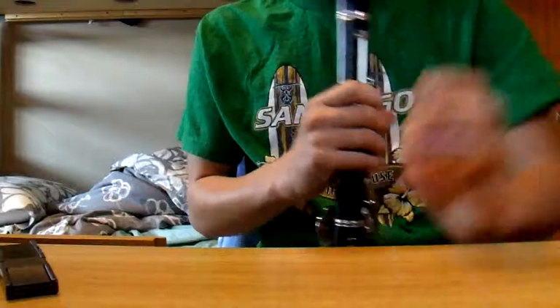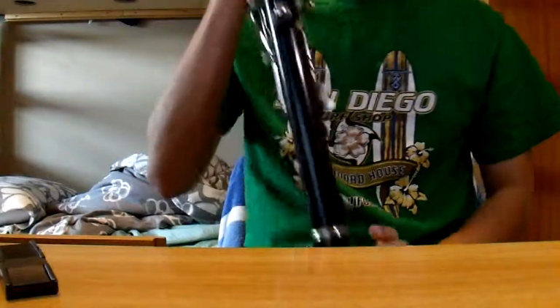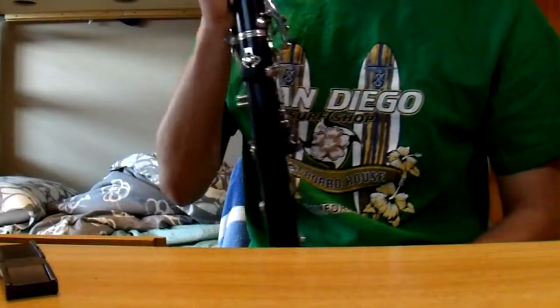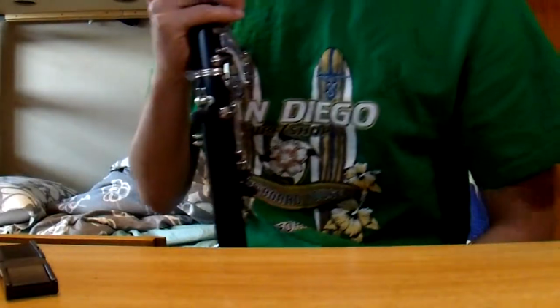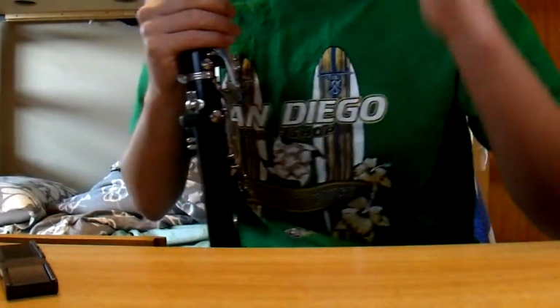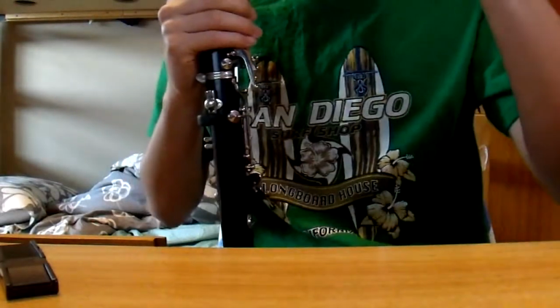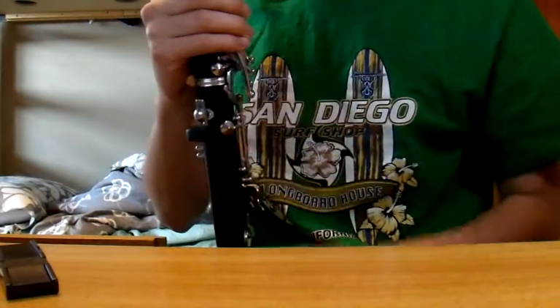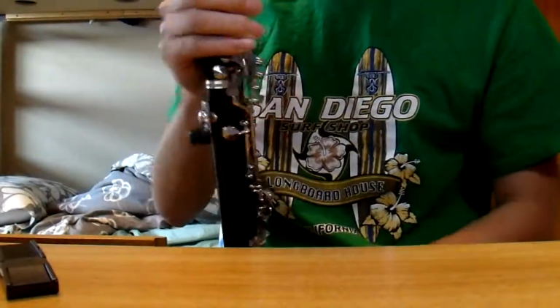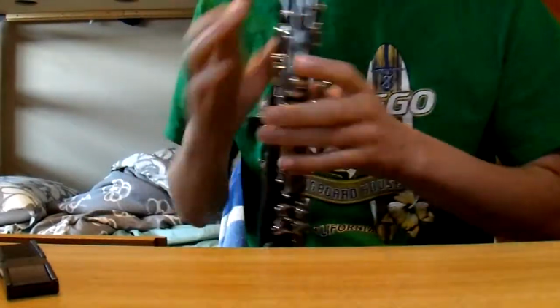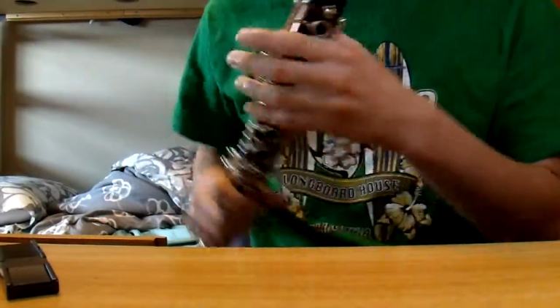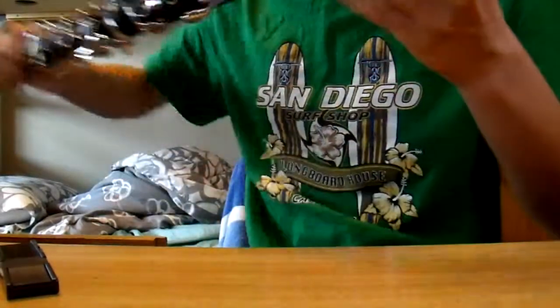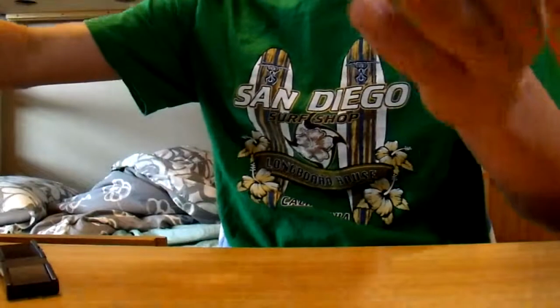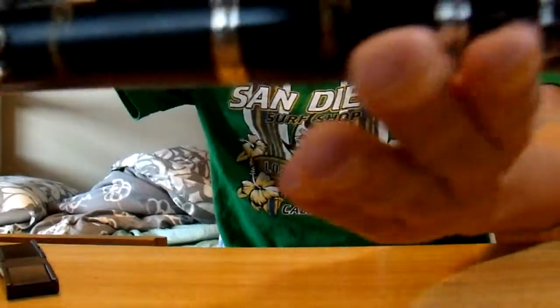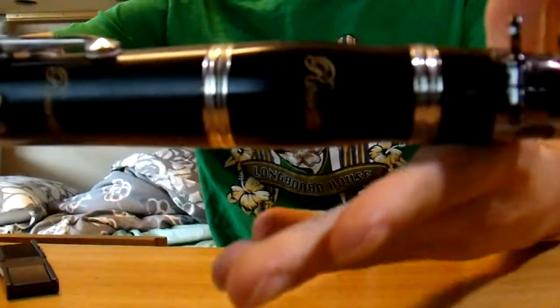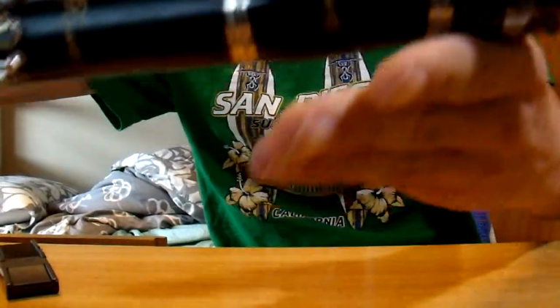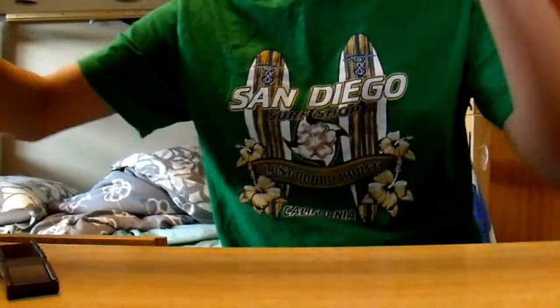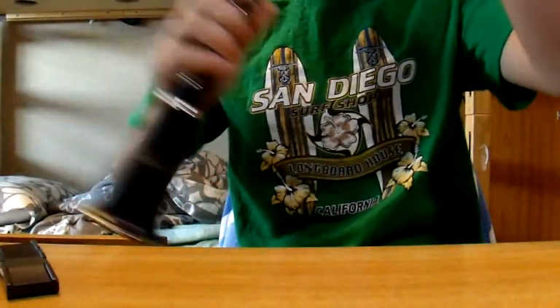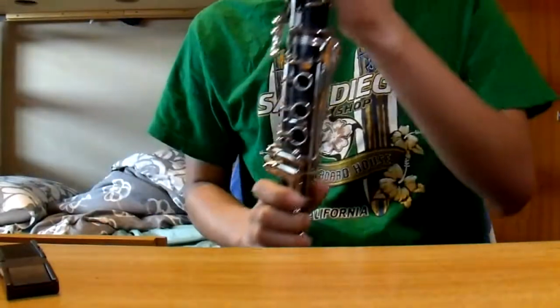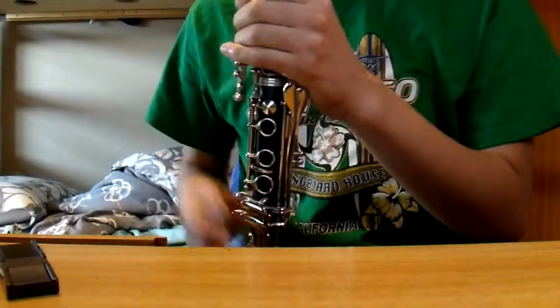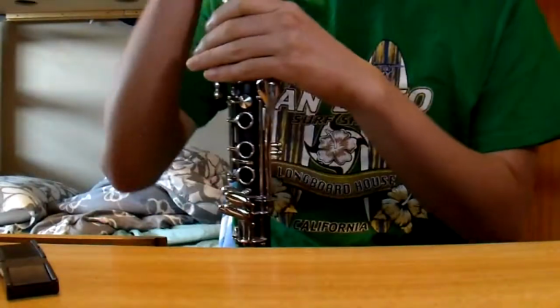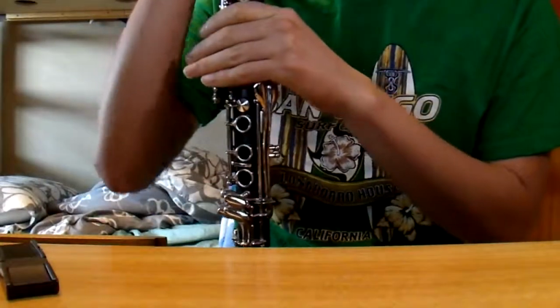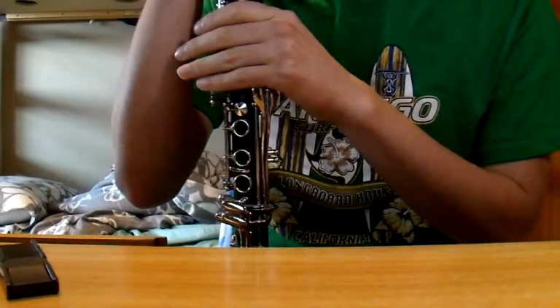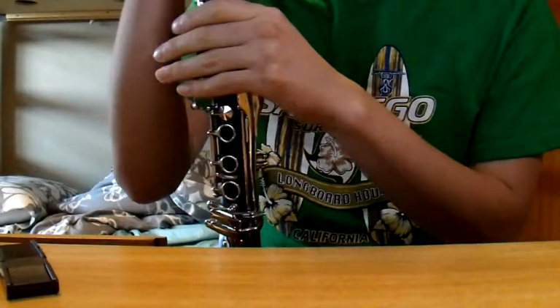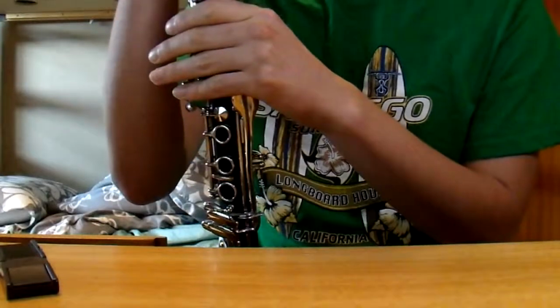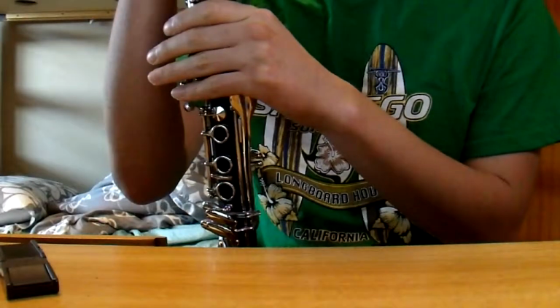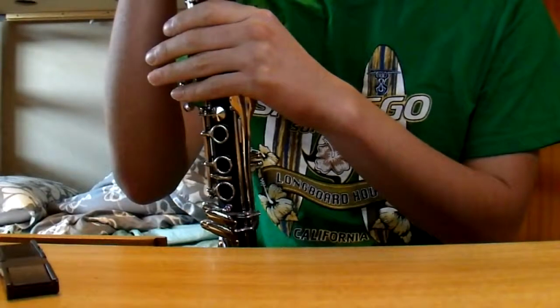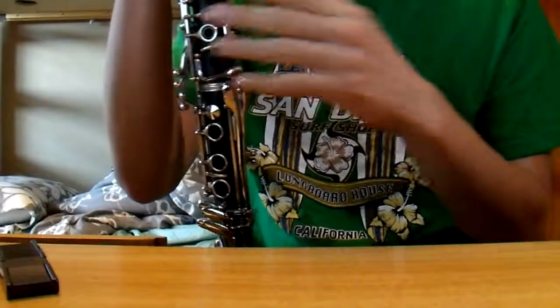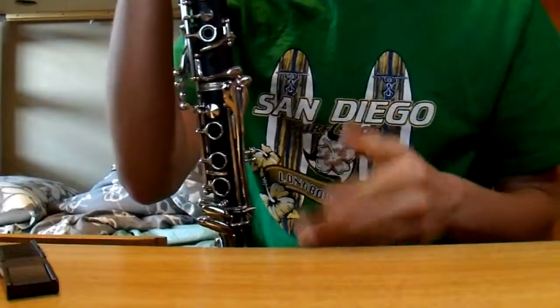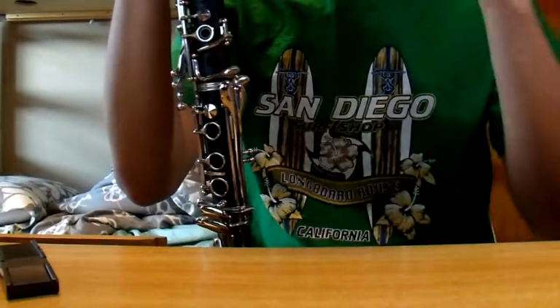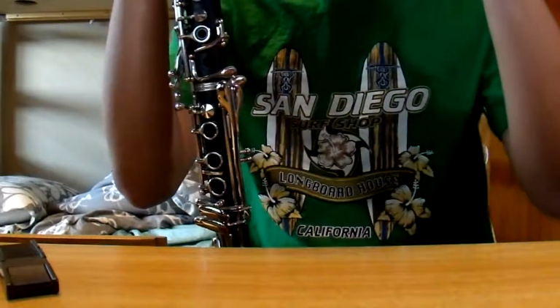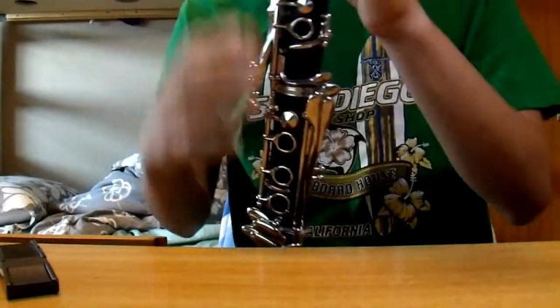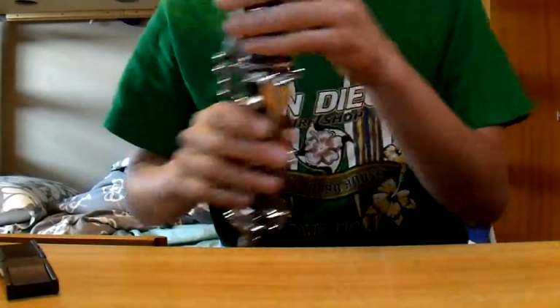Hello, welcome to the demonstration video for this Rossetti B-flat soprano clarinet. This clarinet is made out of plastic, and I will play a little bit to demonstrate how it sounds.